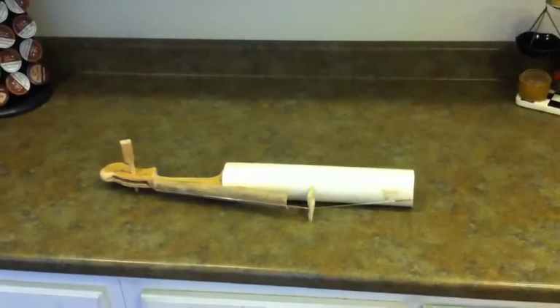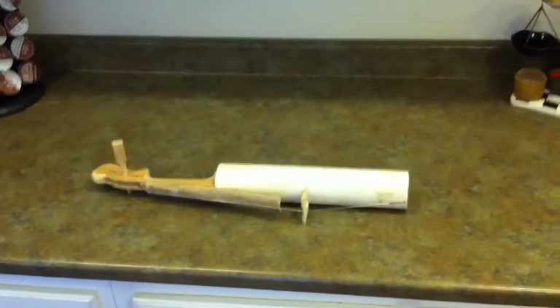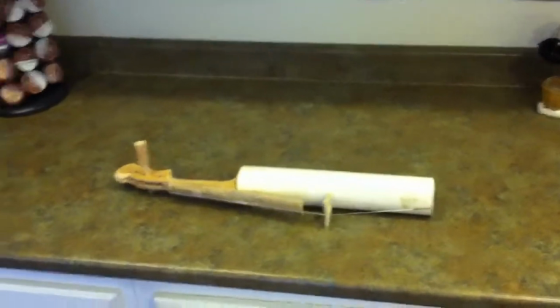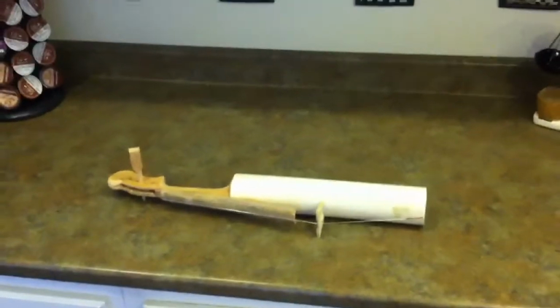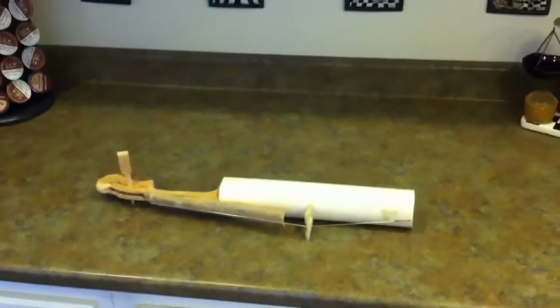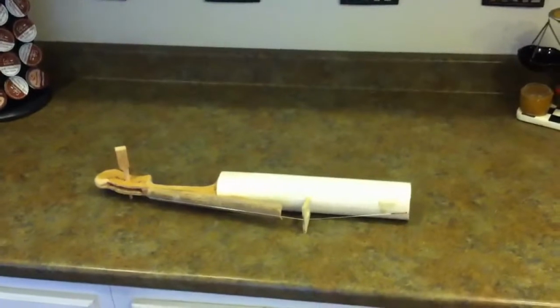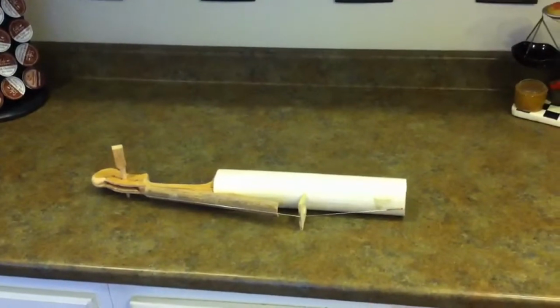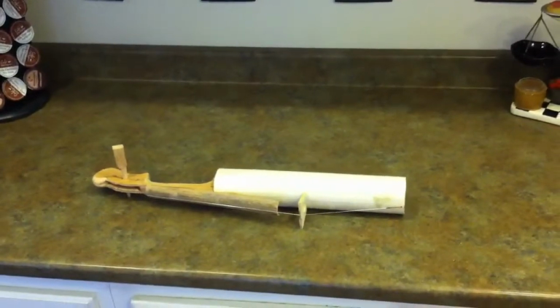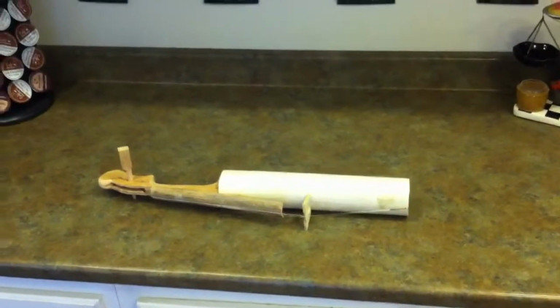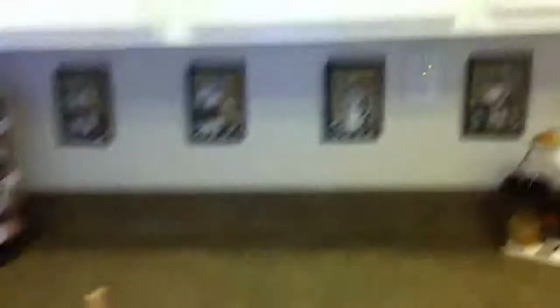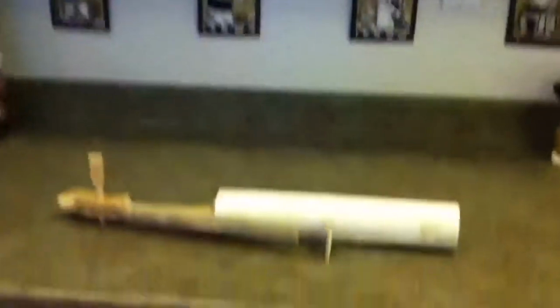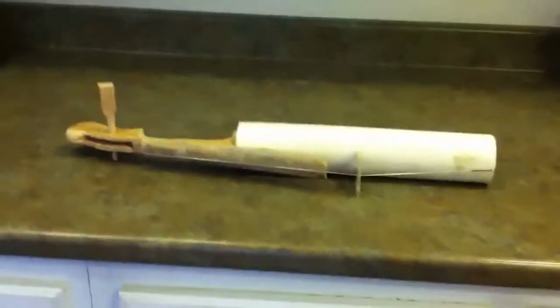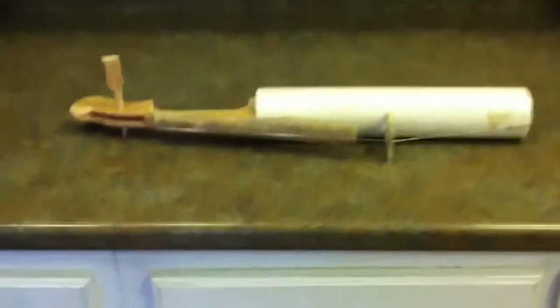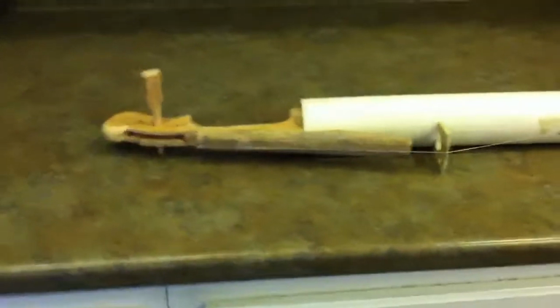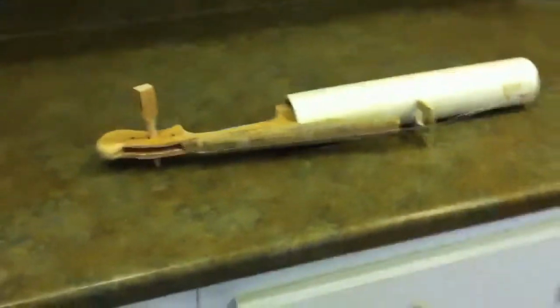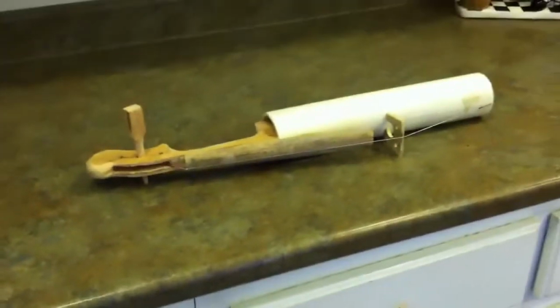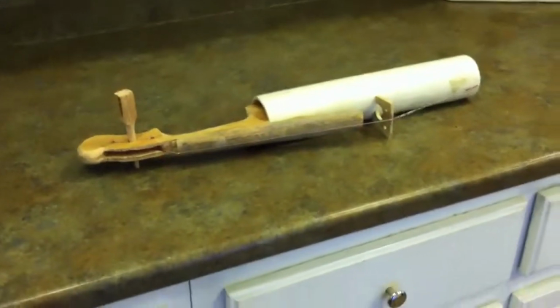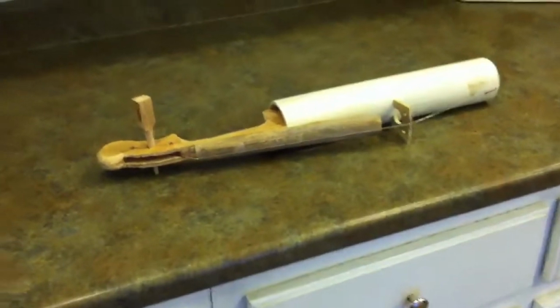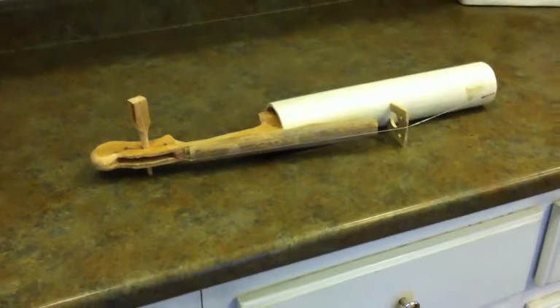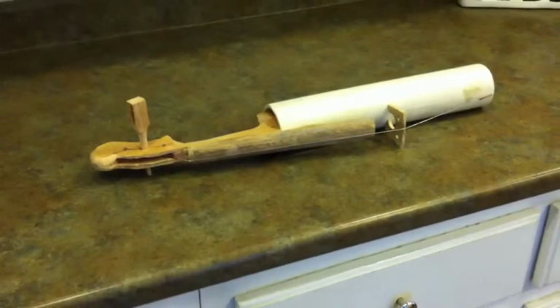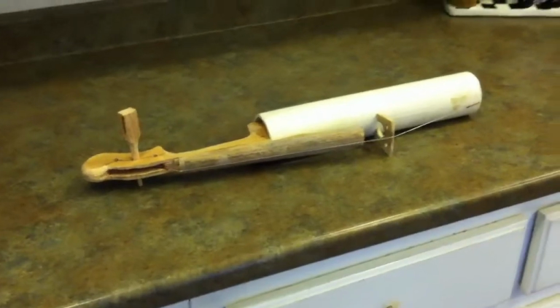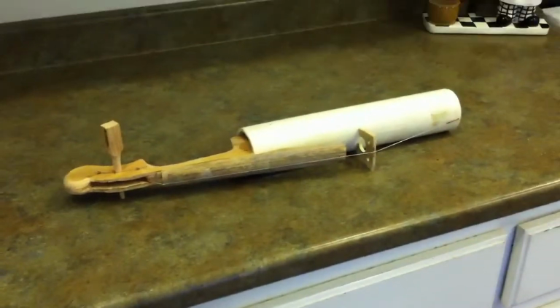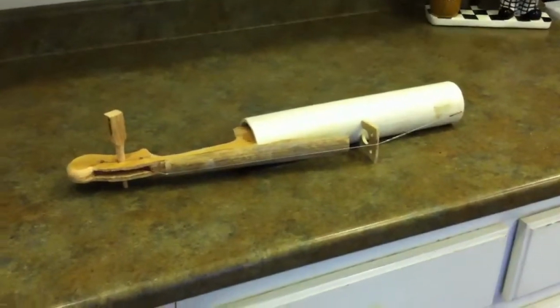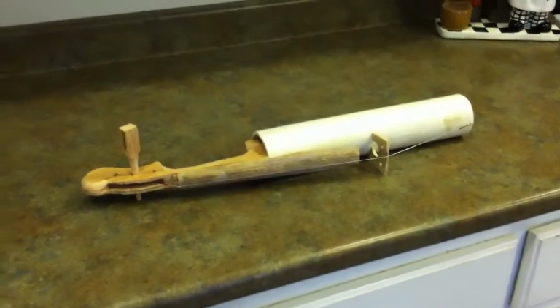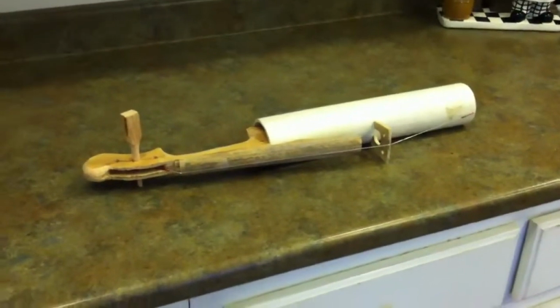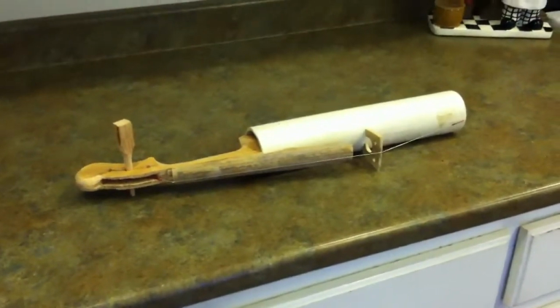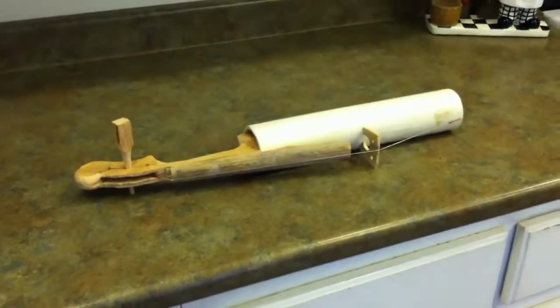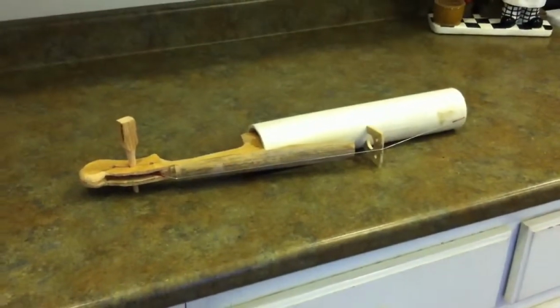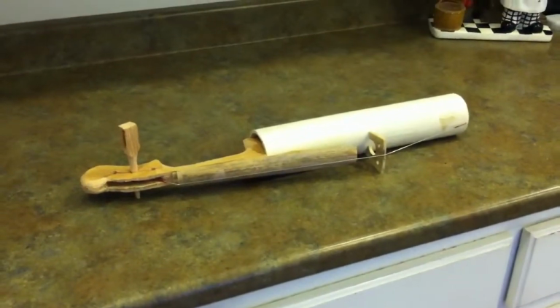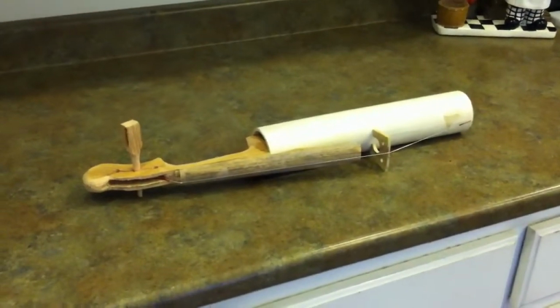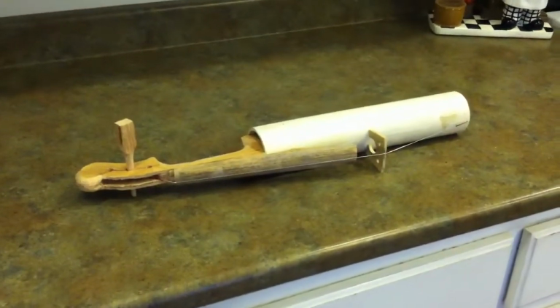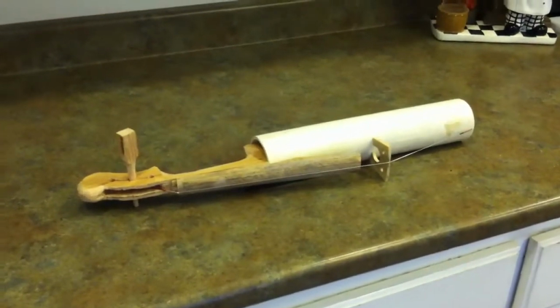That's what it looks like, and then I'll do three strings and fix up the pegs maybe. We'll see.